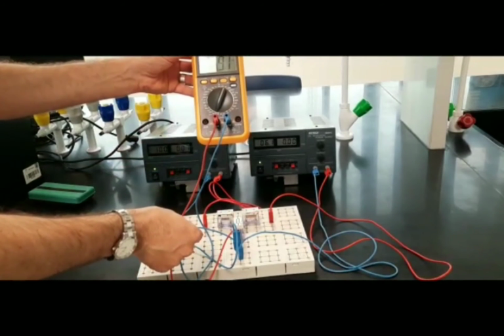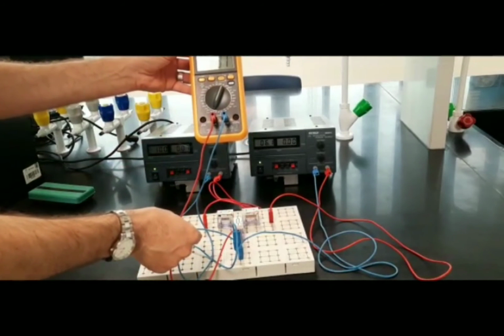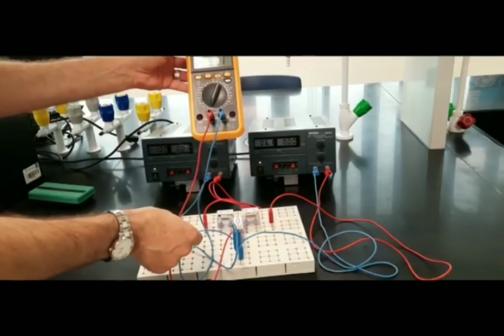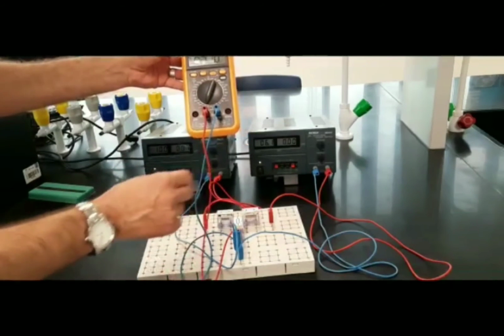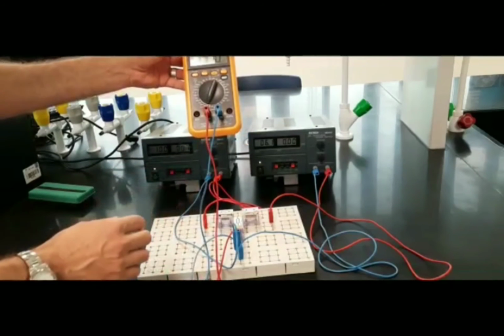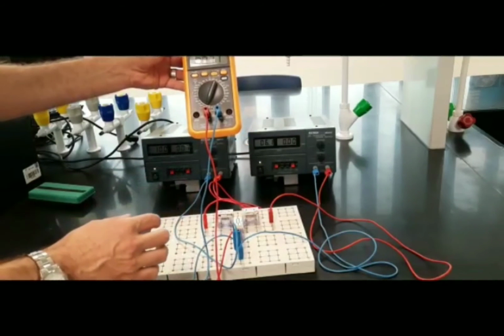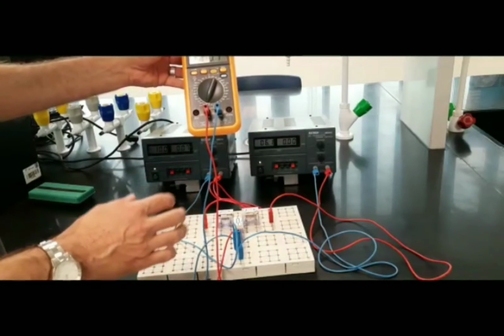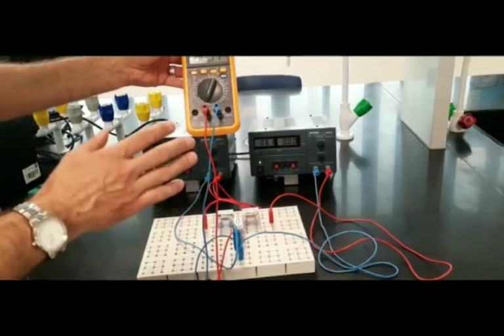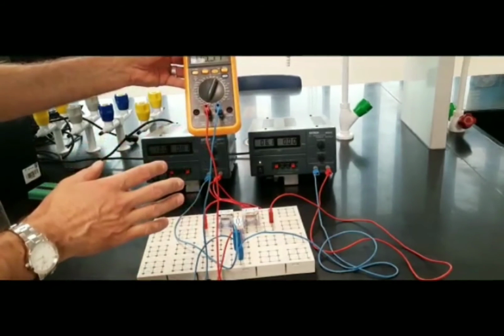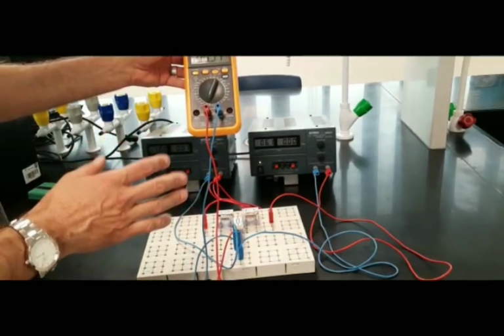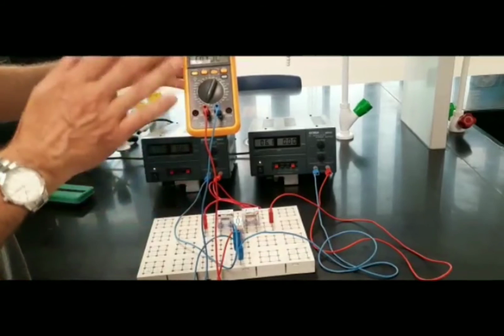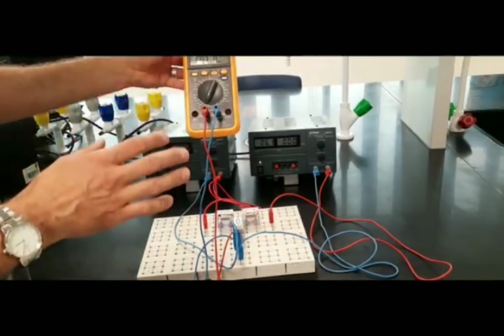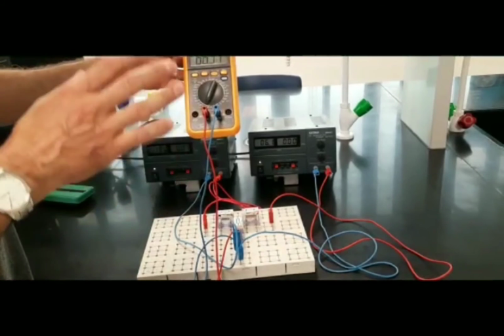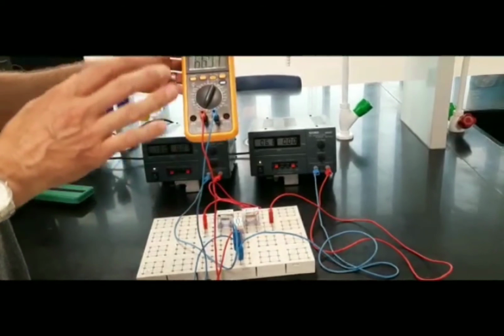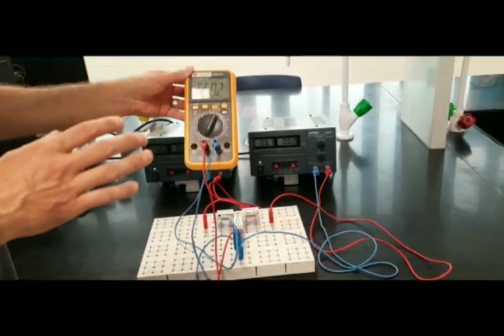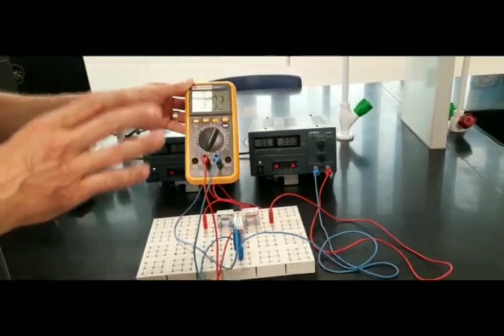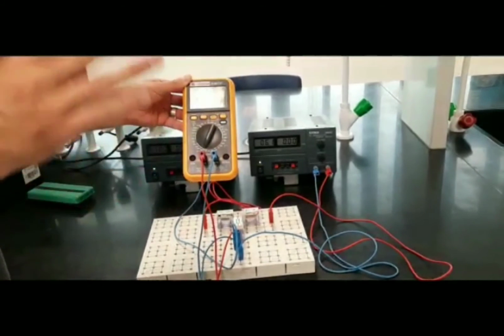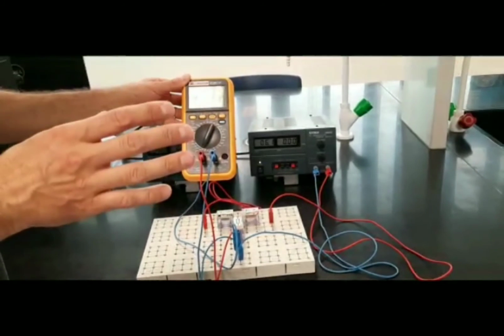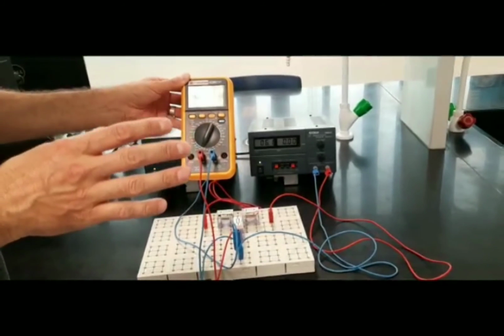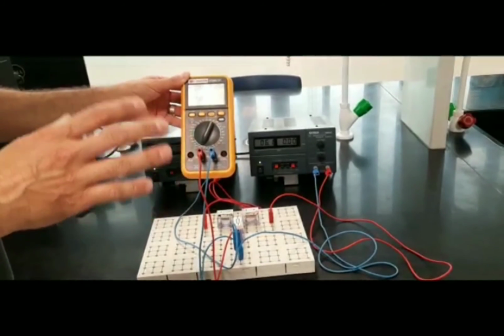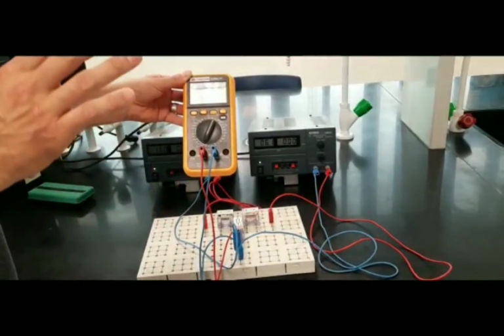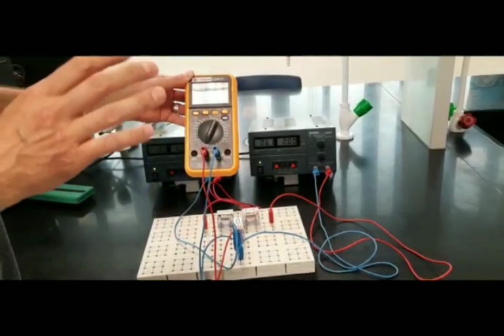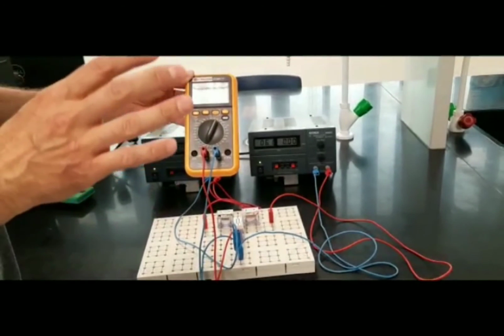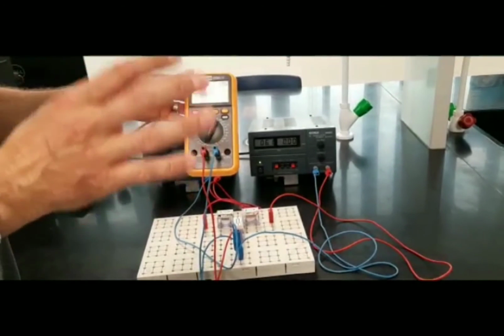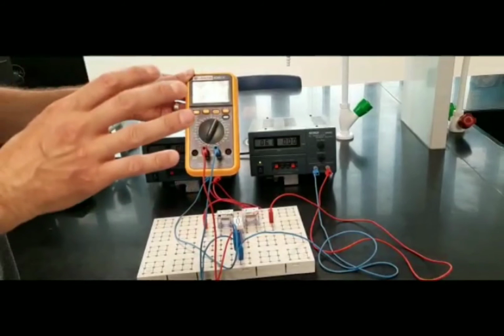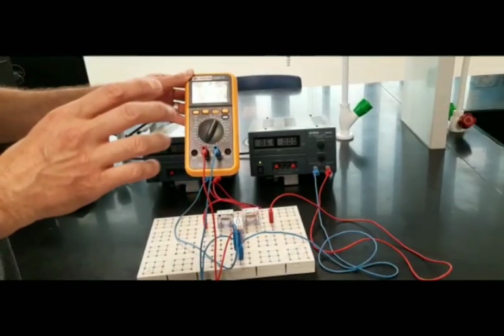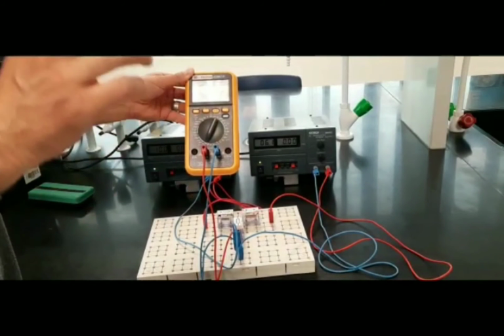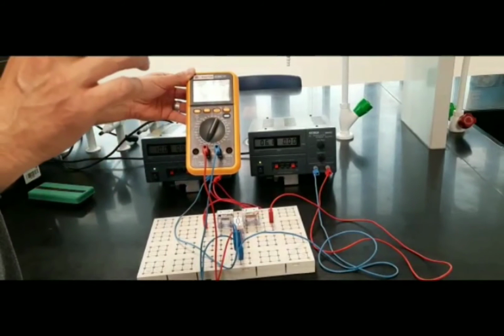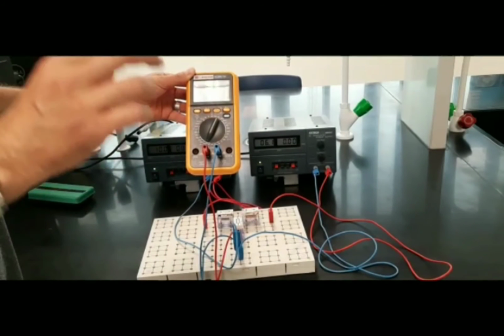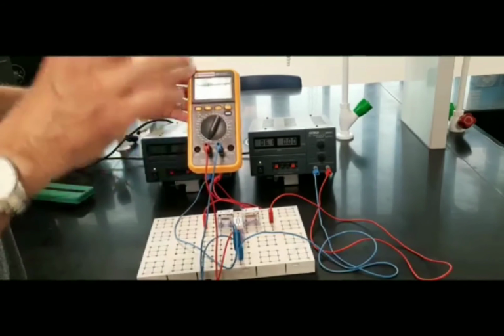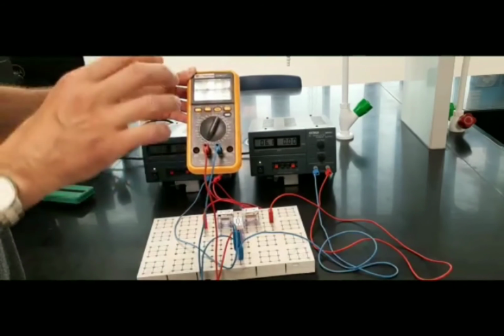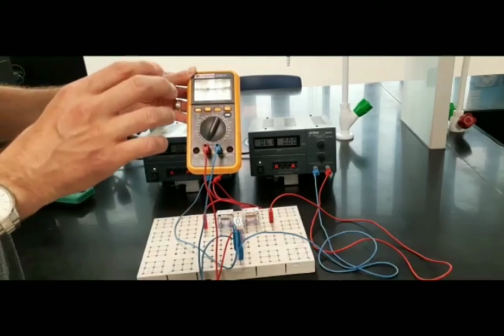Those are all three current values. I'll now write down these values in the lab report and attach a photo of the data tables with this video.